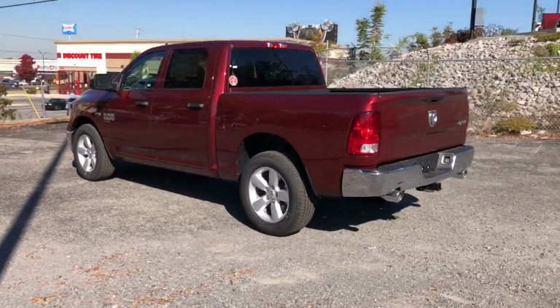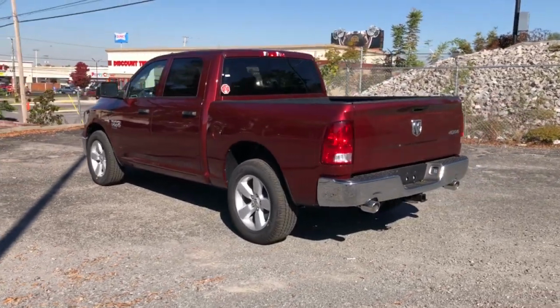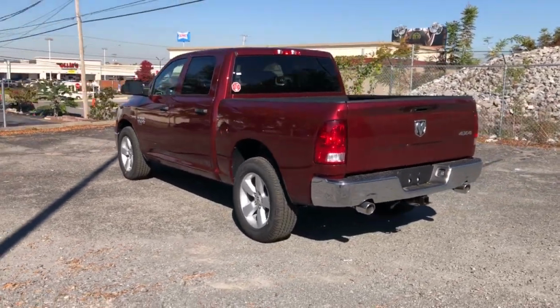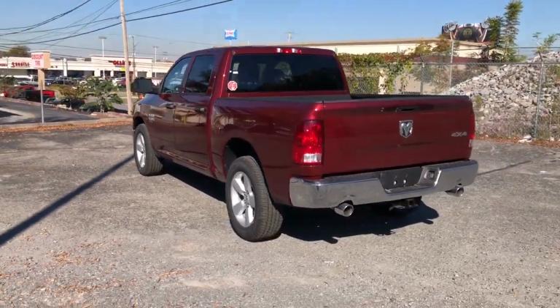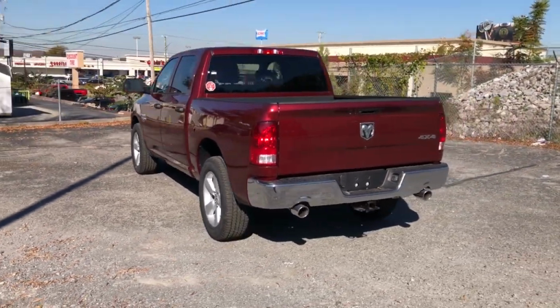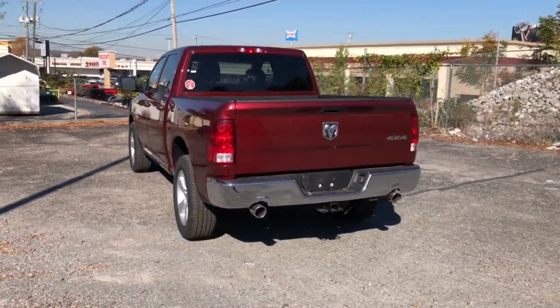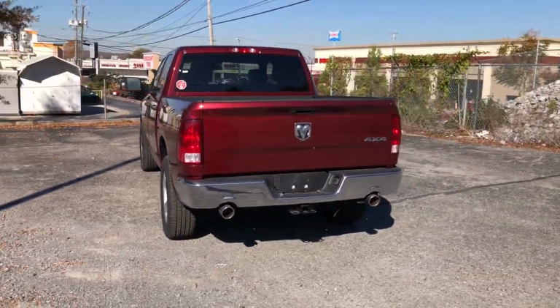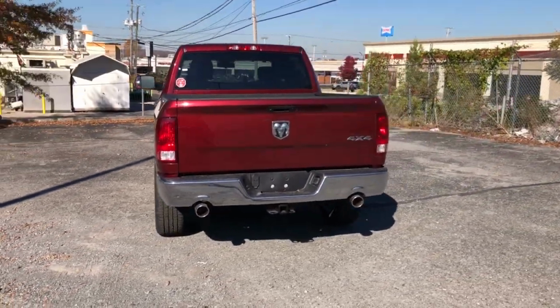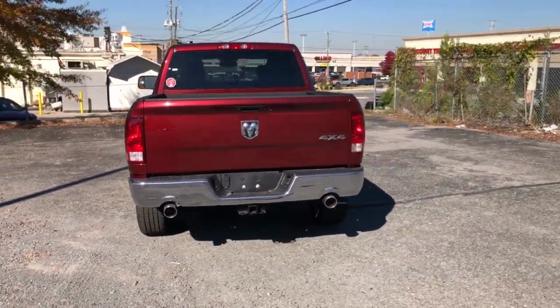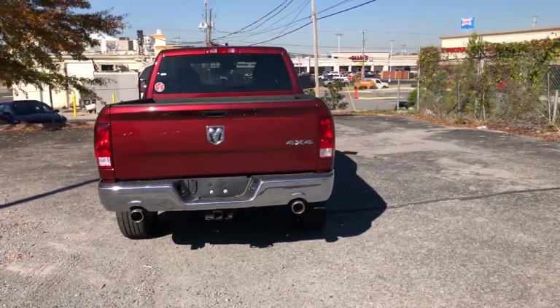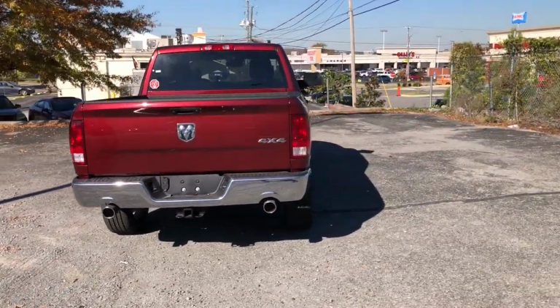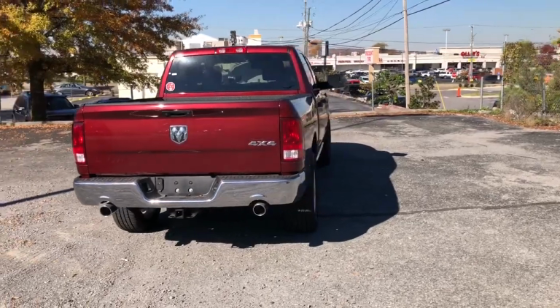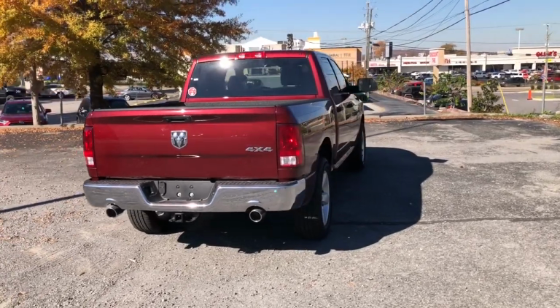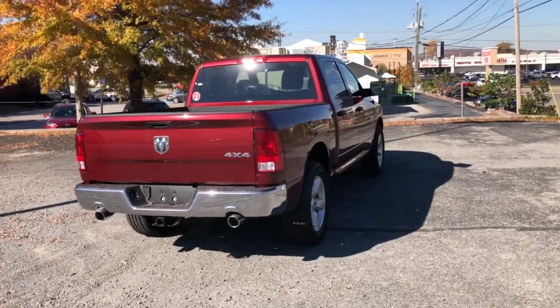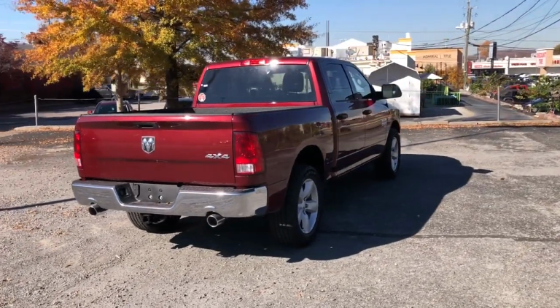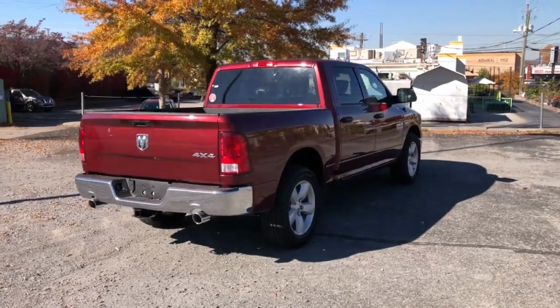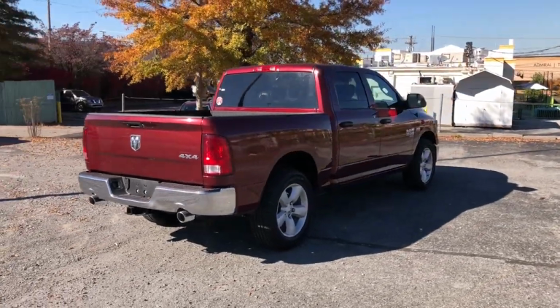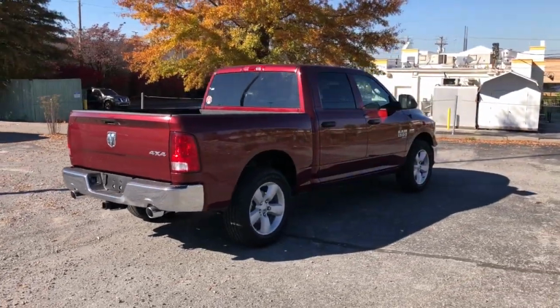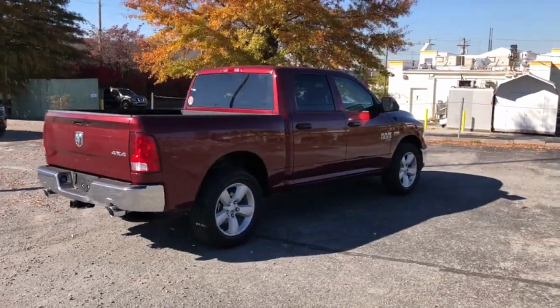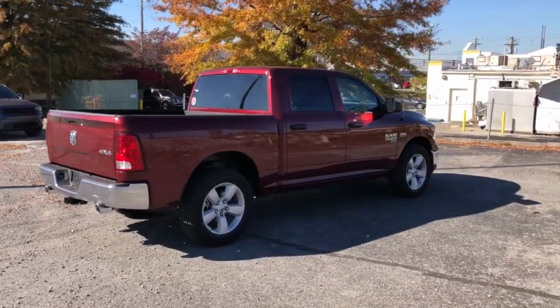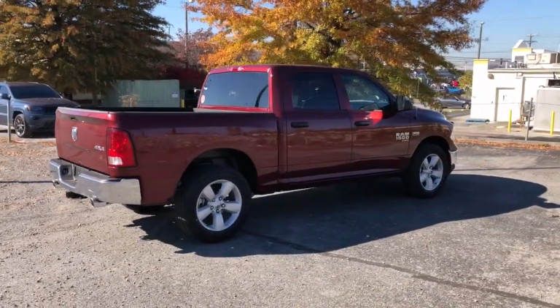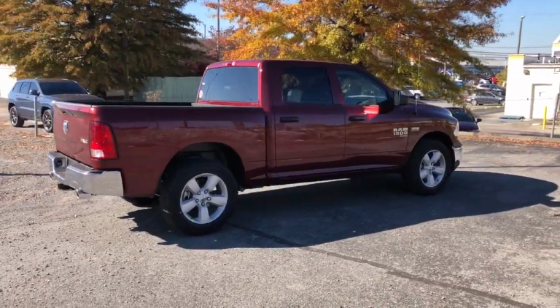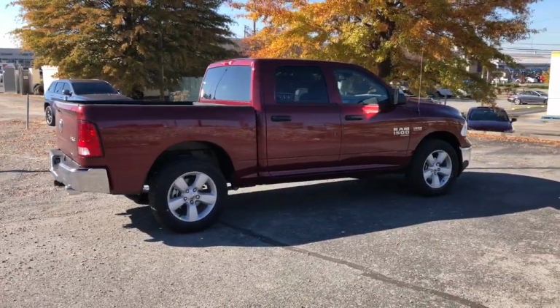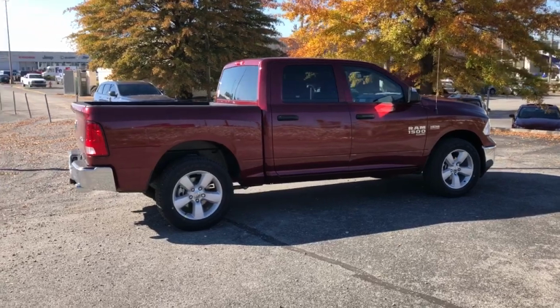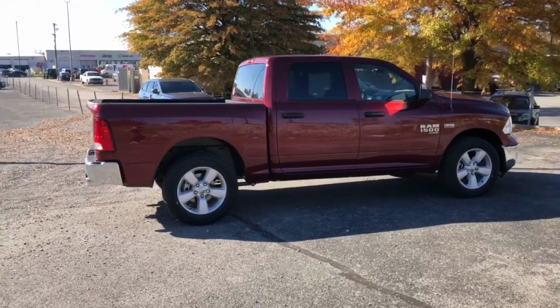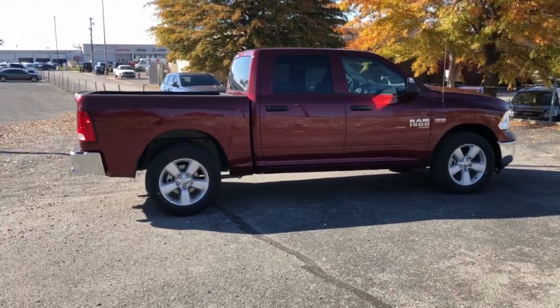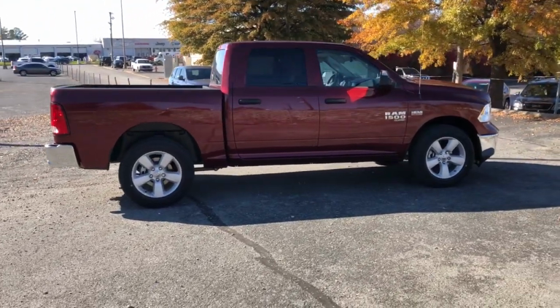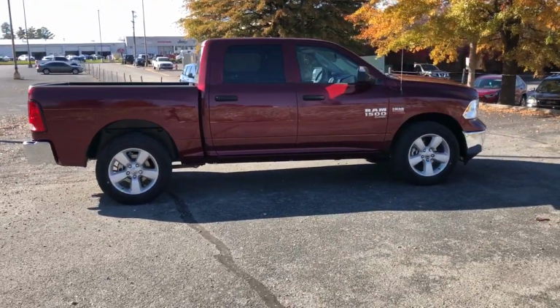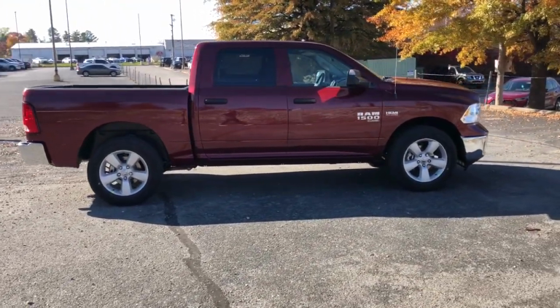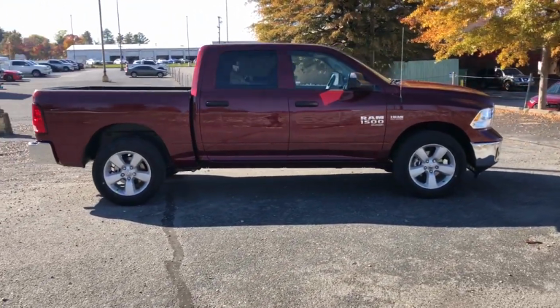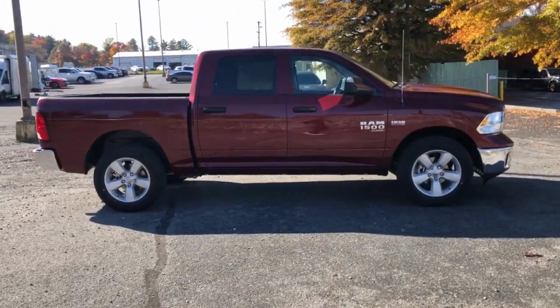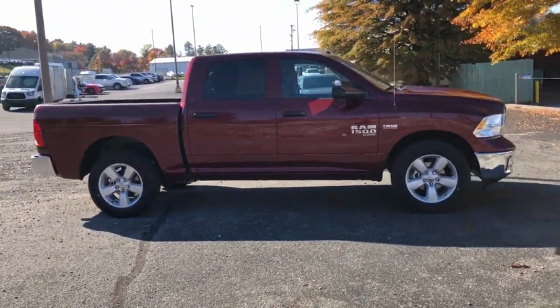Heated driver's seat, keyless entry, 4x4, 8-cylinder engine, satellite radio, remote engine start, iPod and MP3 input, heated mirrors, backup camera, bed liner.